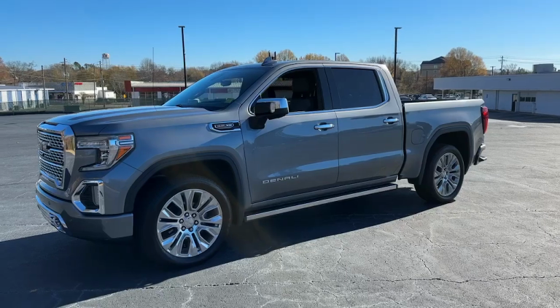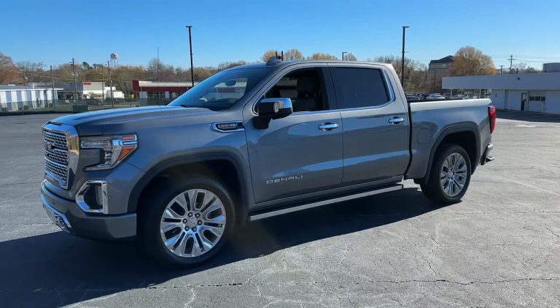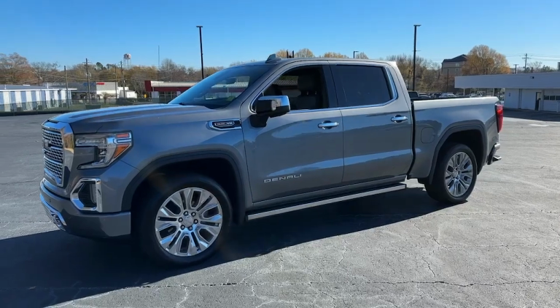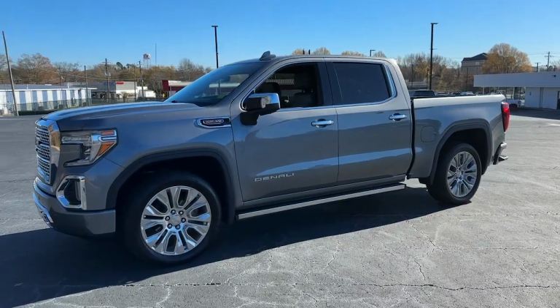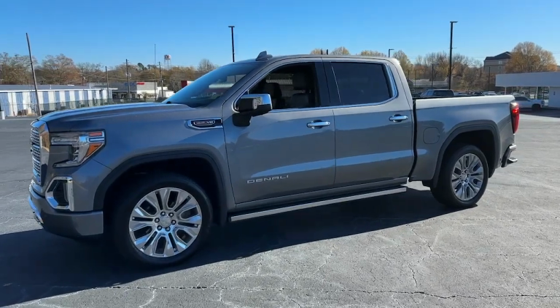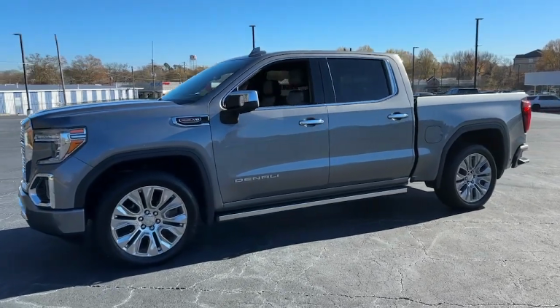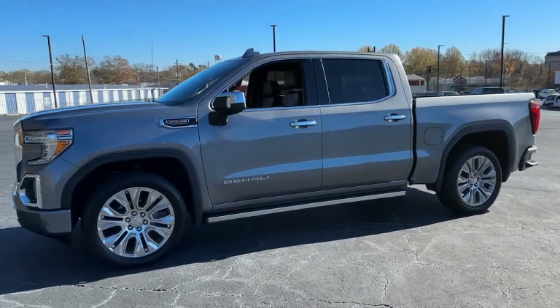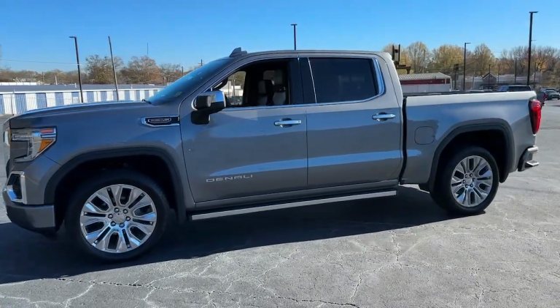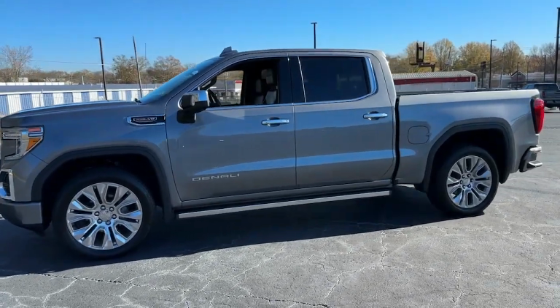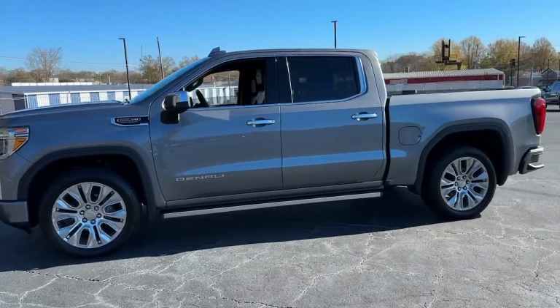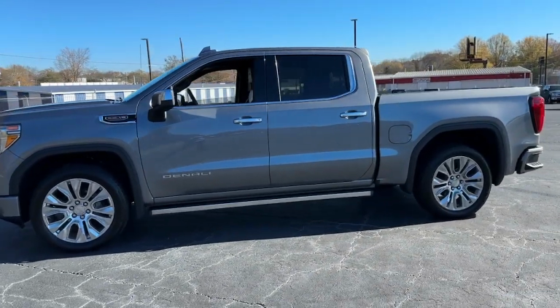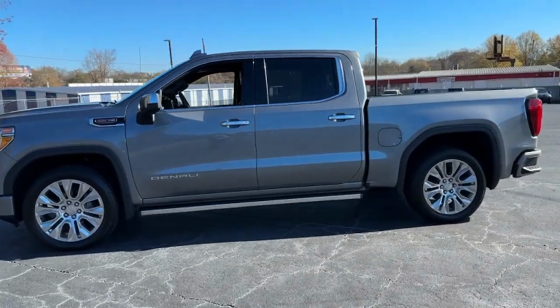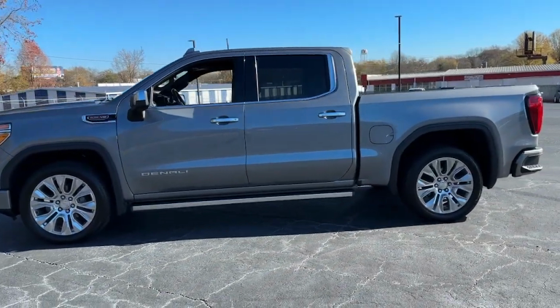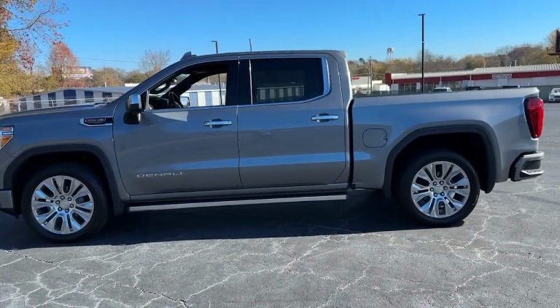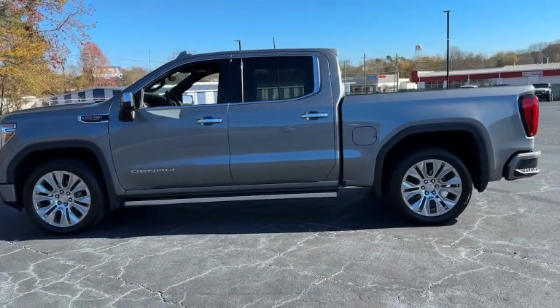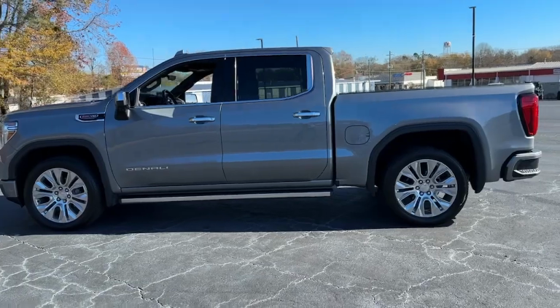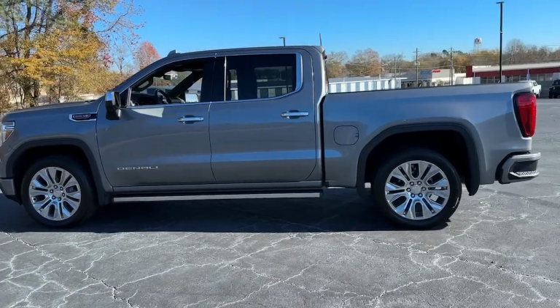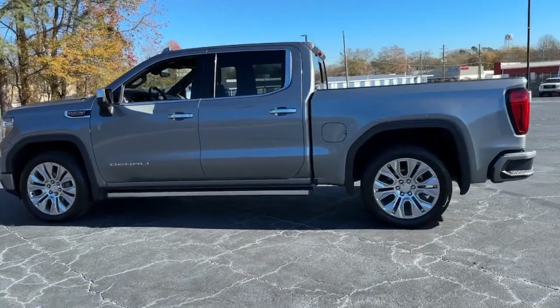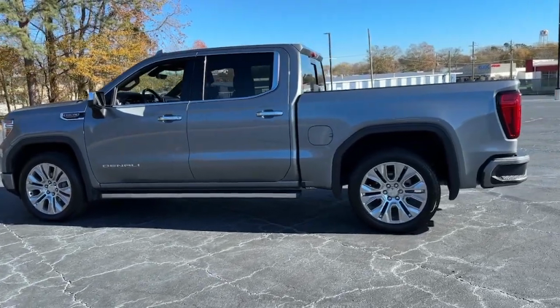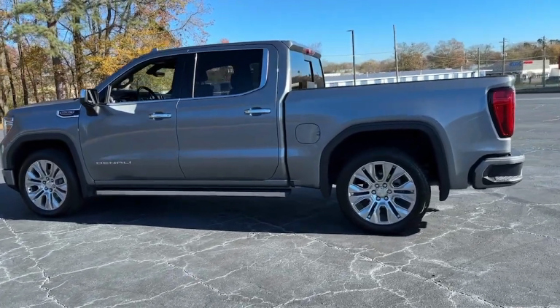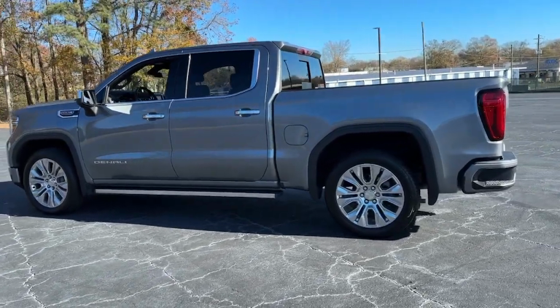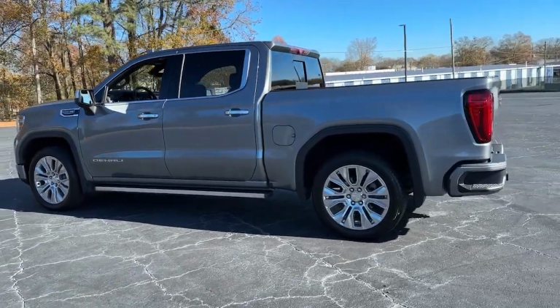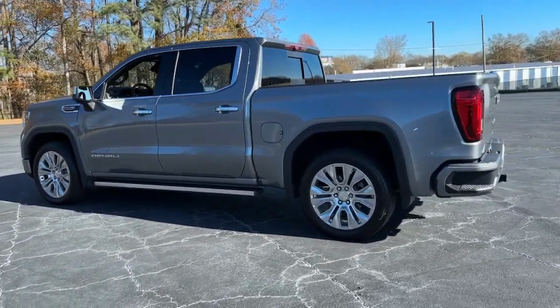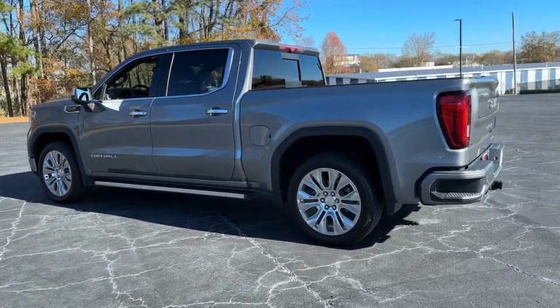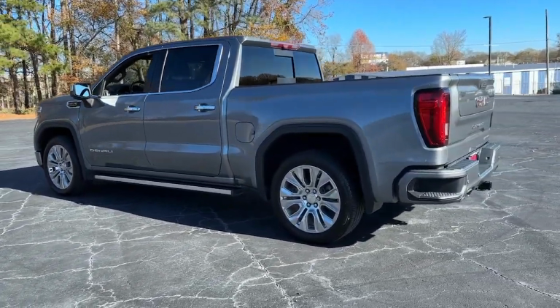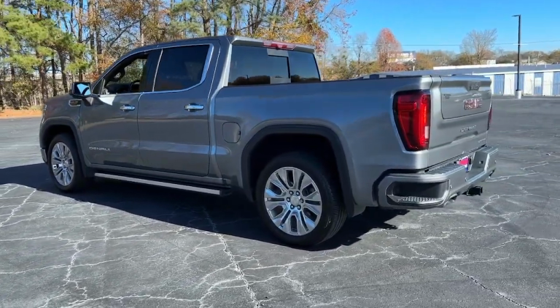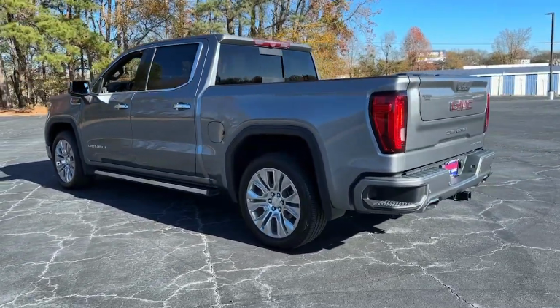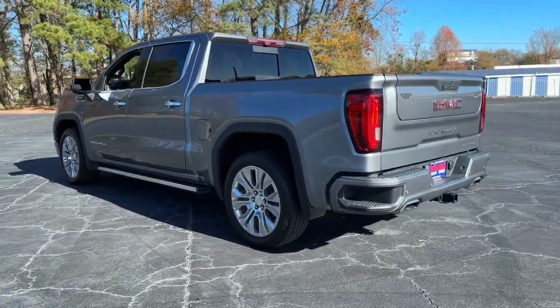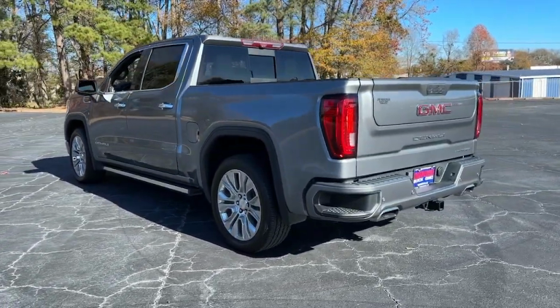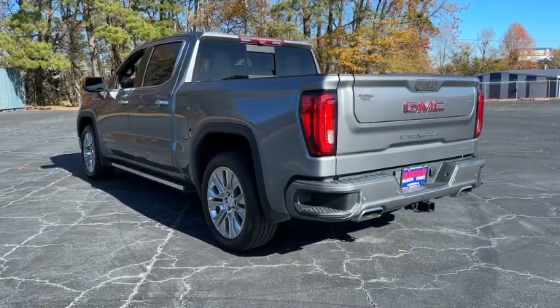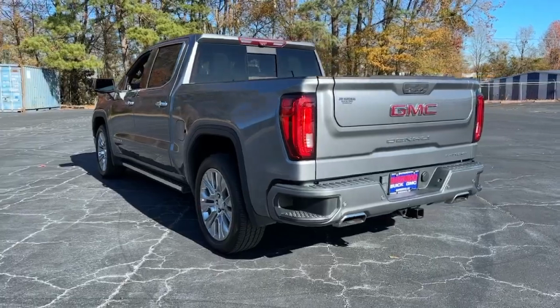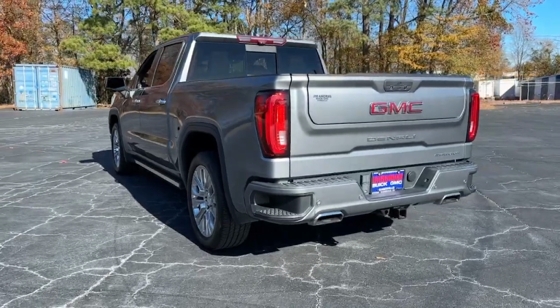Looking for your dream car? It could be the 2020 GMC Sierra. With less than 45,000 miles on the odometer, this vehicle stands out from the rest.